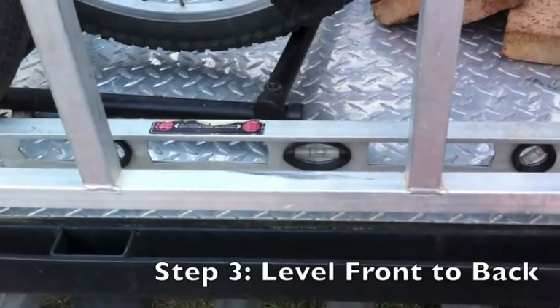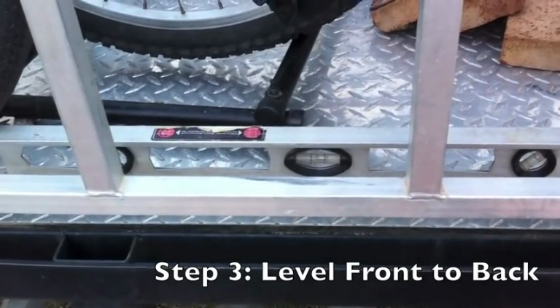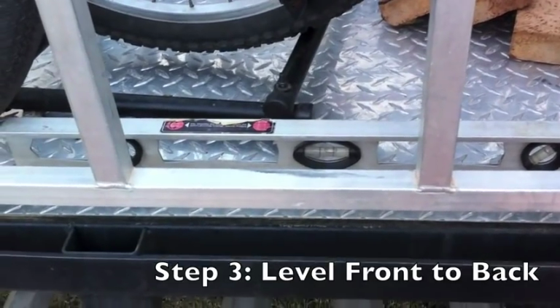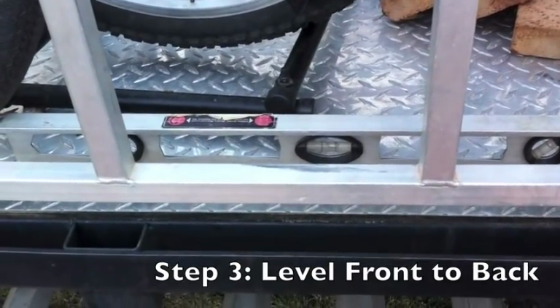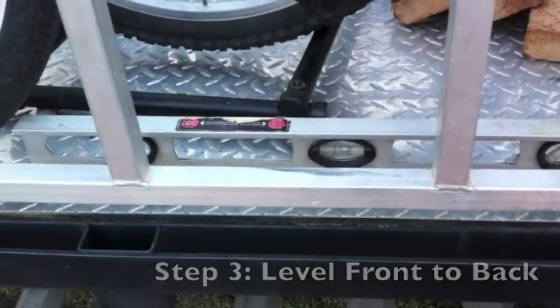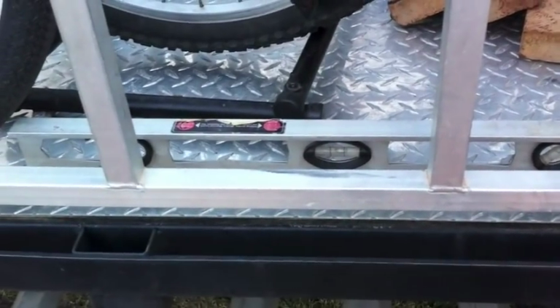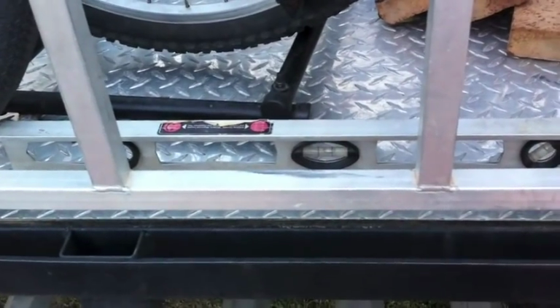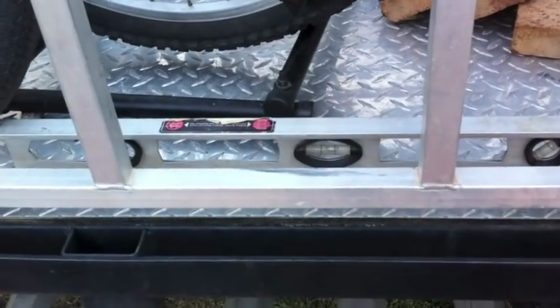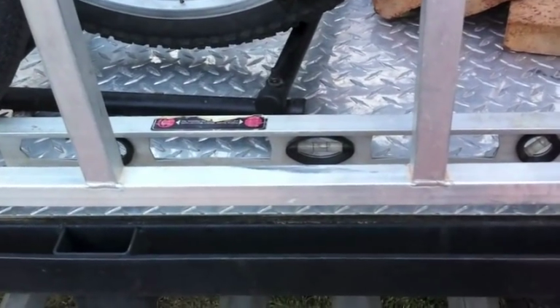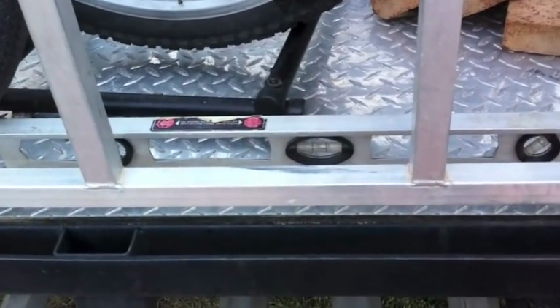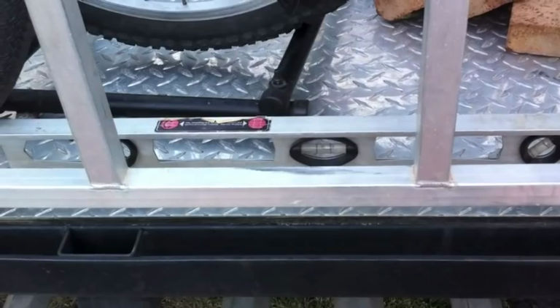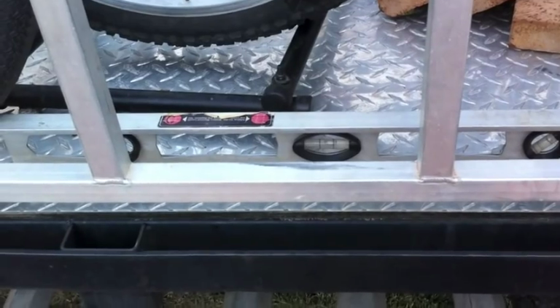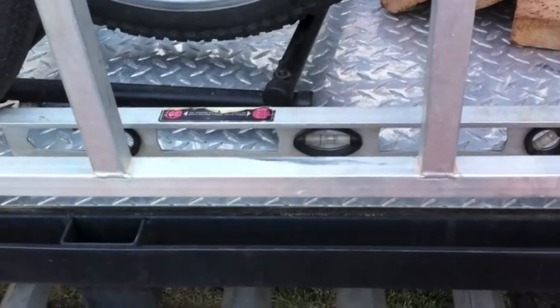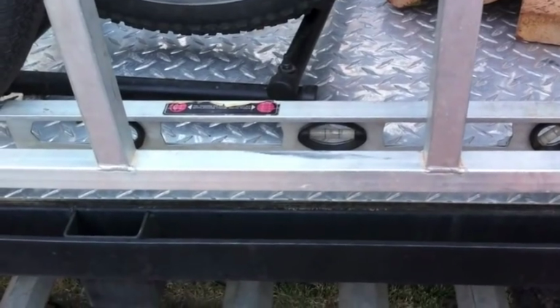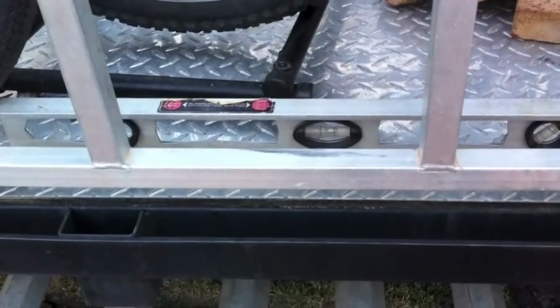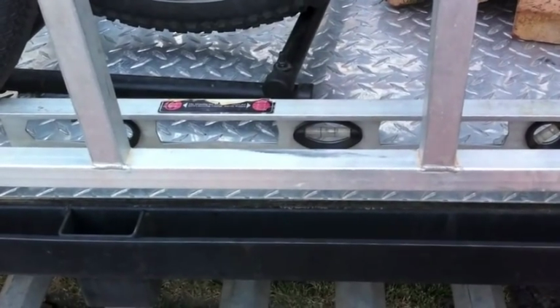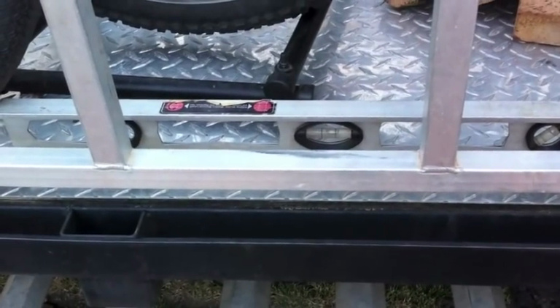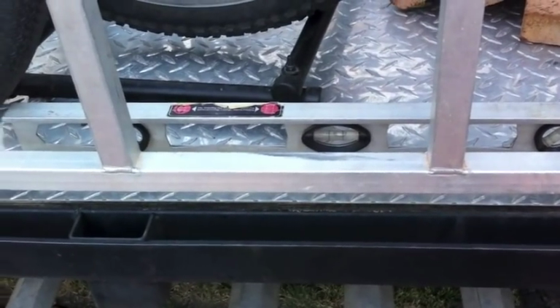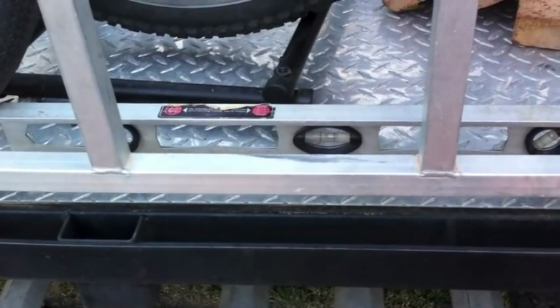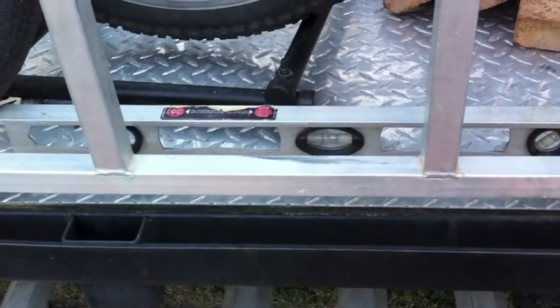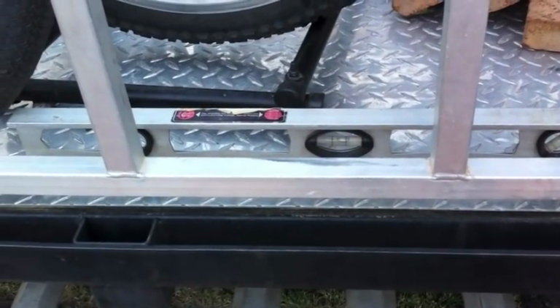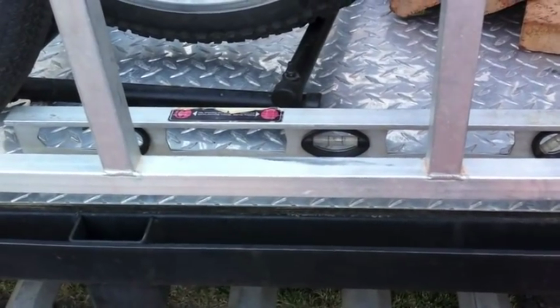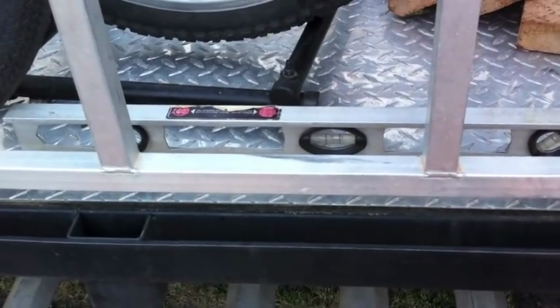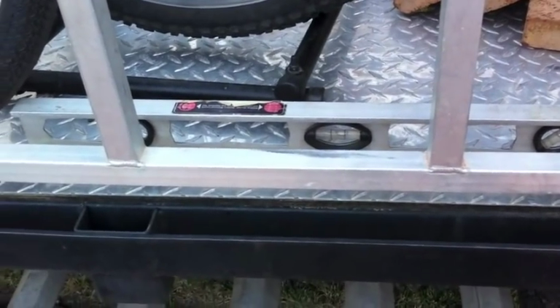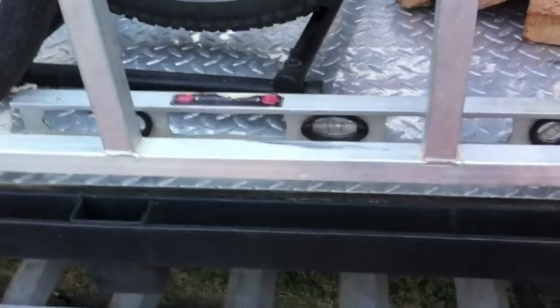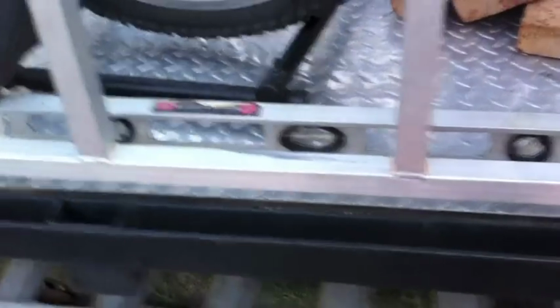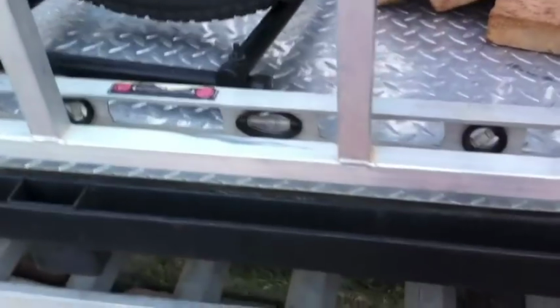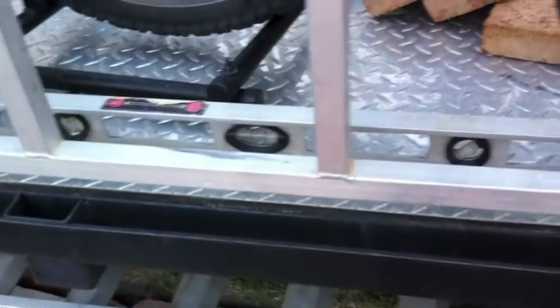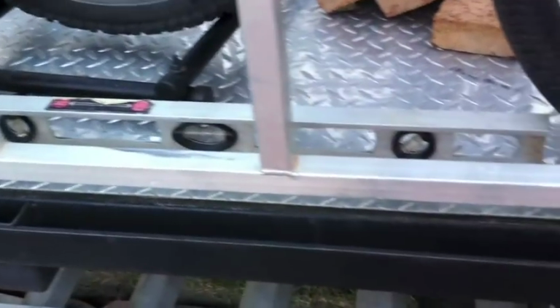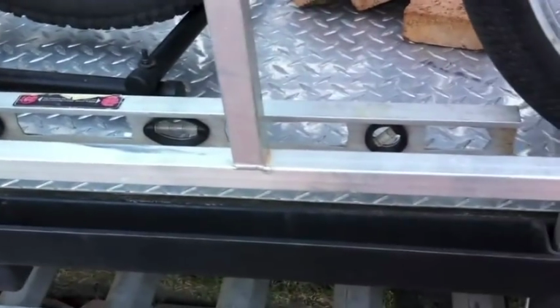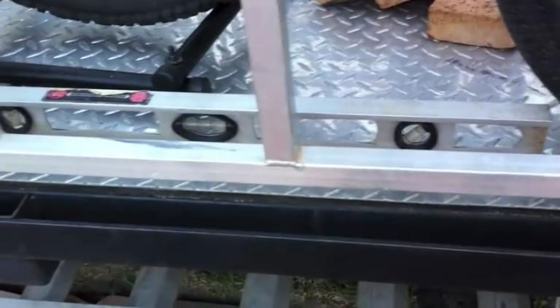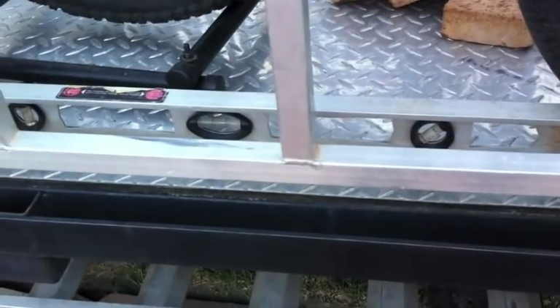Once you have it leveled on the sides and you chock the wheels, then you can take it off the trailer, off the car, and then you want to level it forwards to backwards.